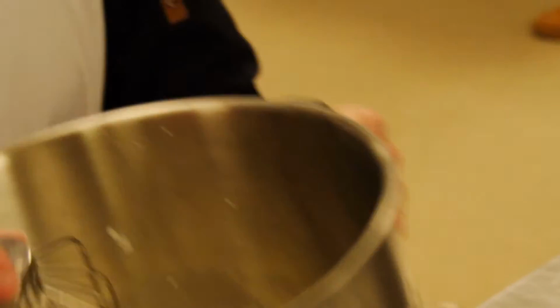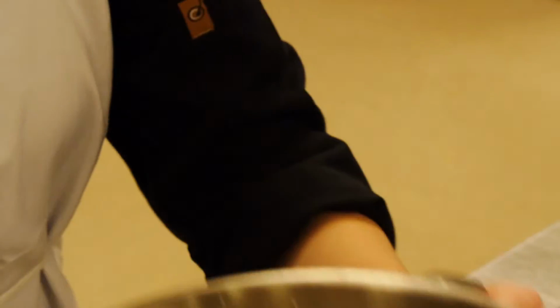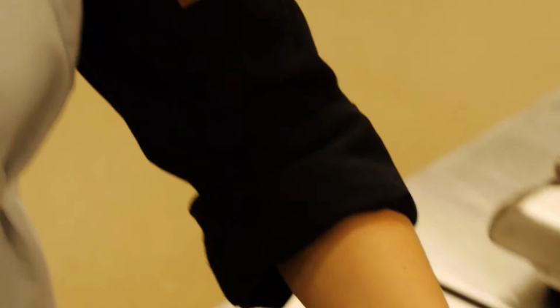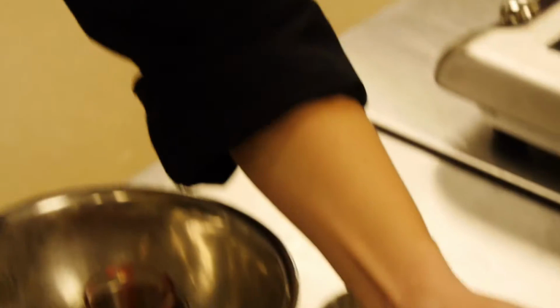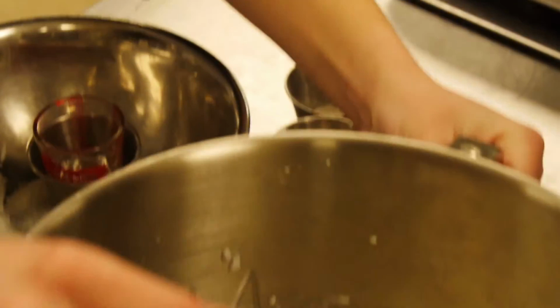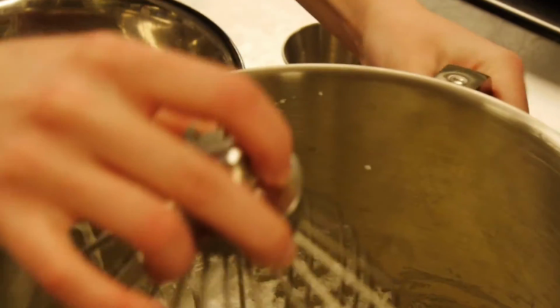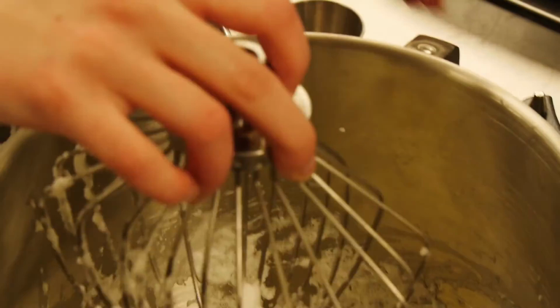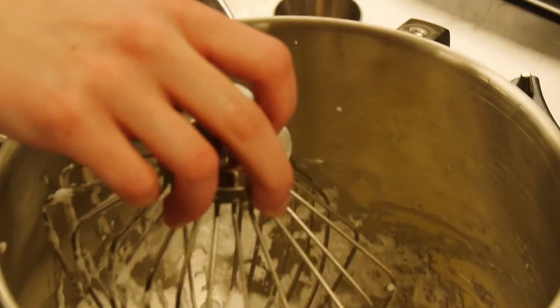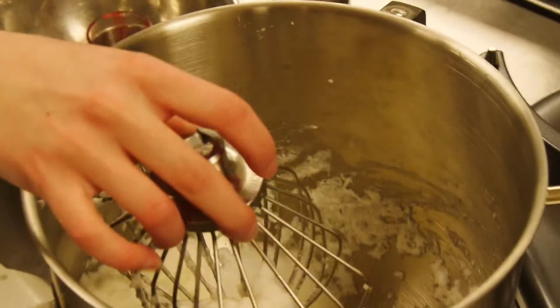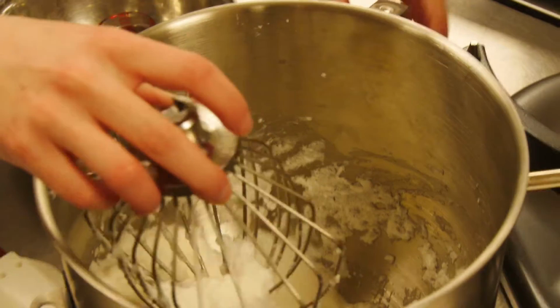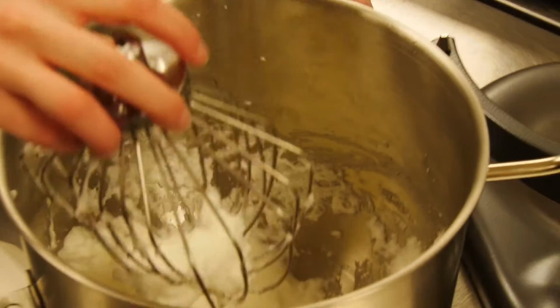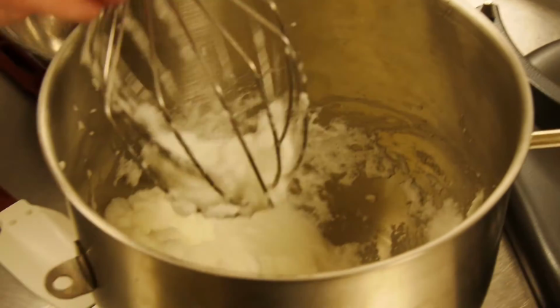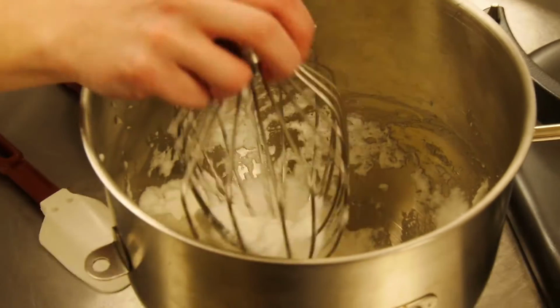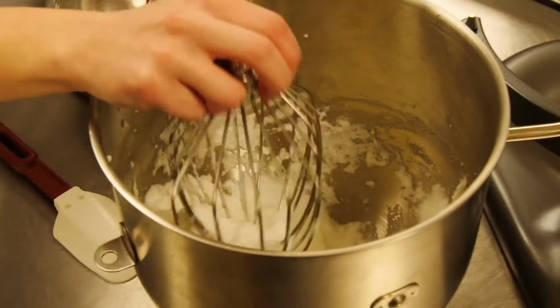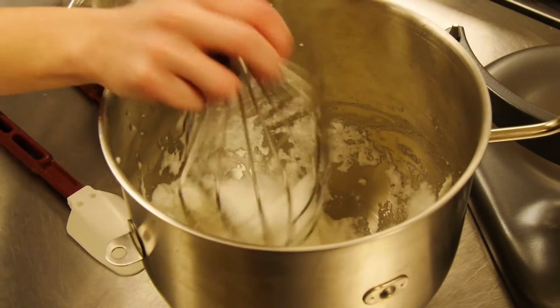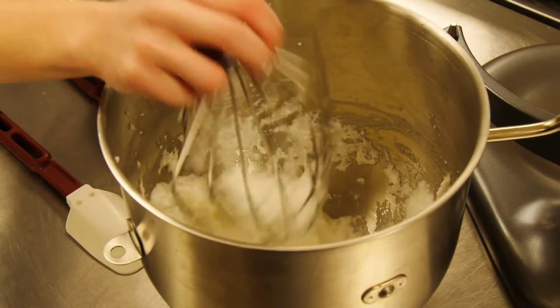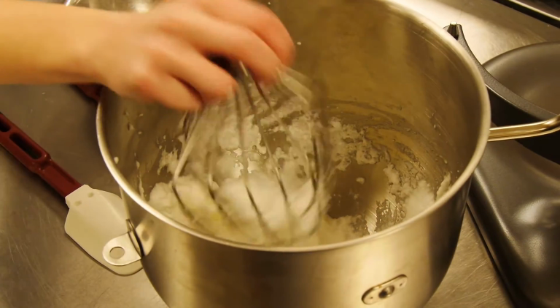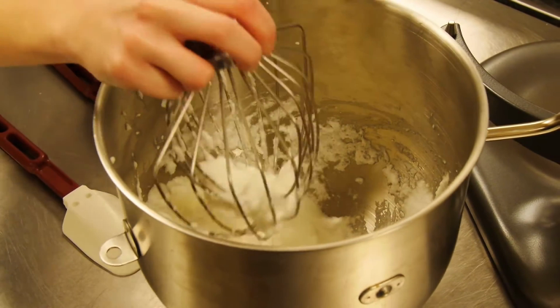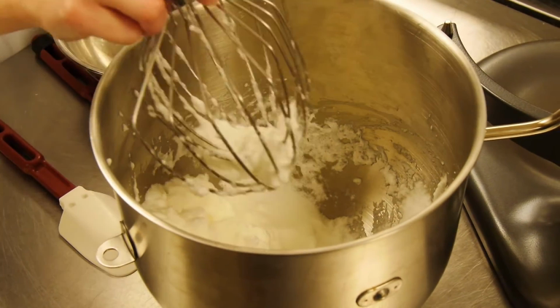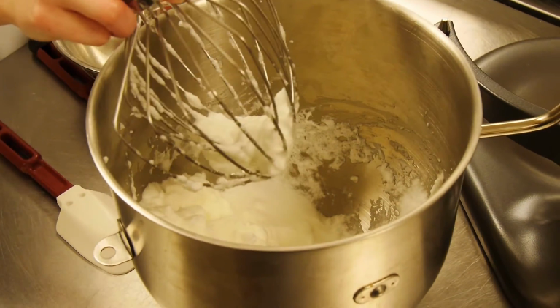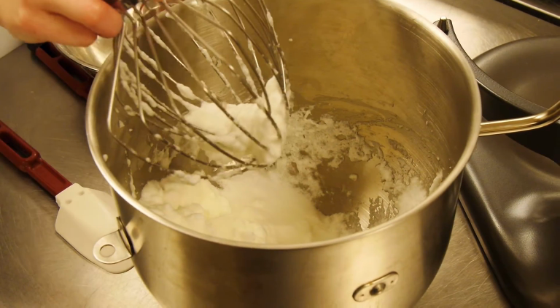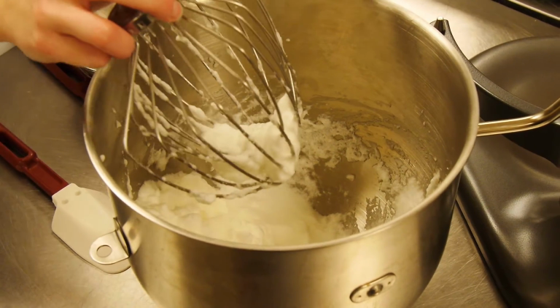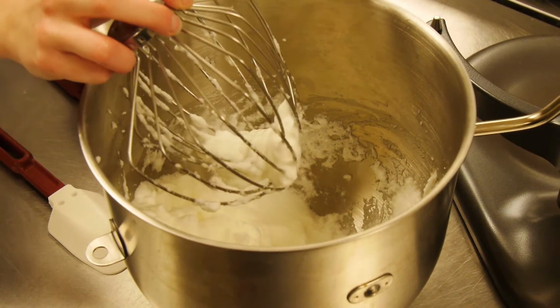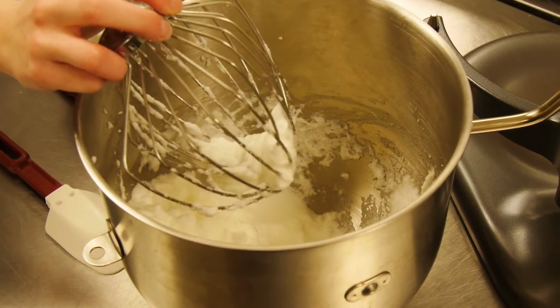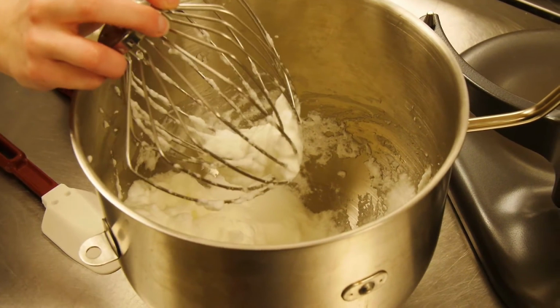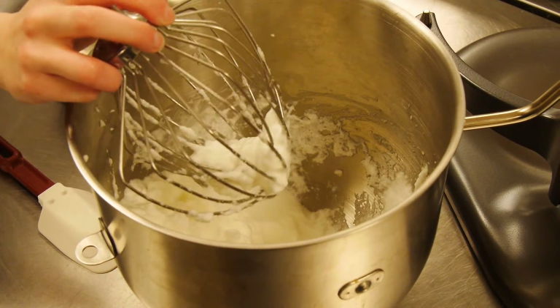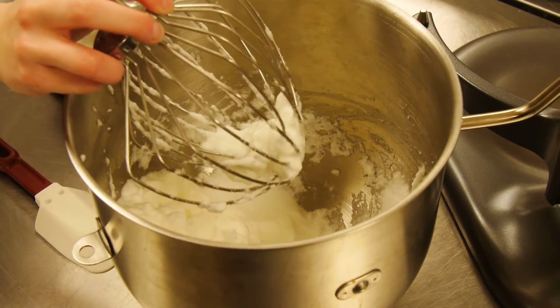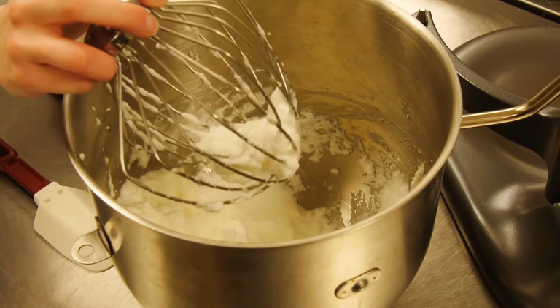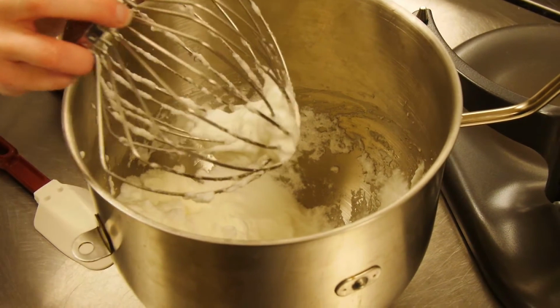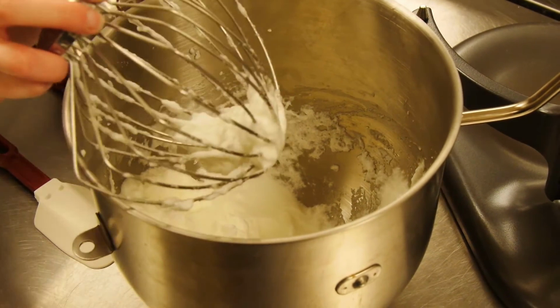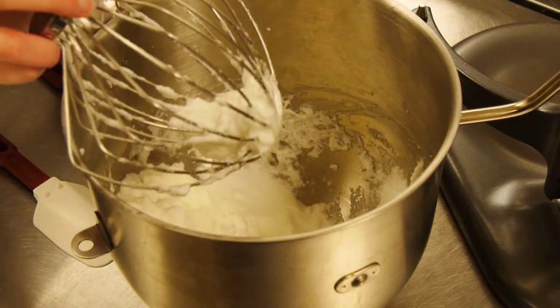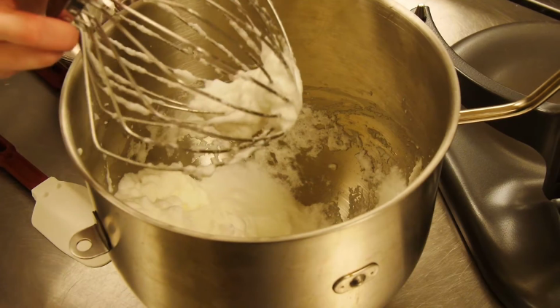There is a difference between a soft peak and a stiff peak. A stiff peak will stay straight up, and a soft peak will do the little fold over.